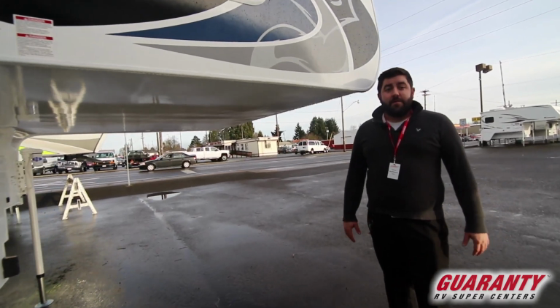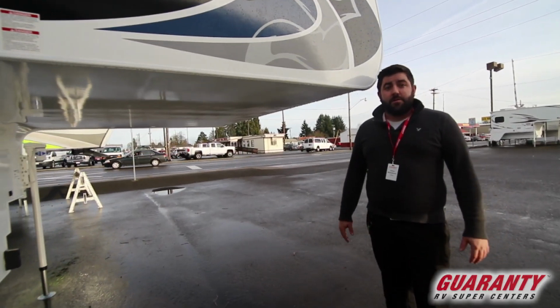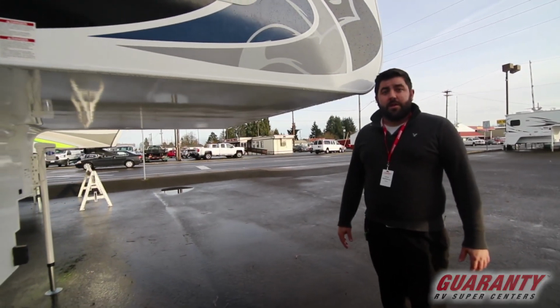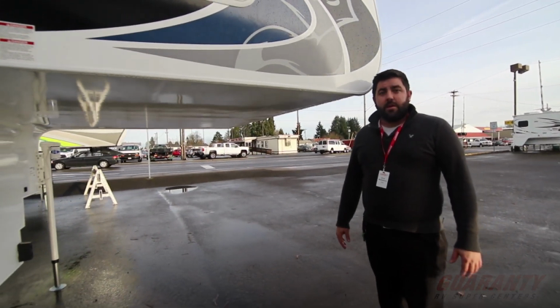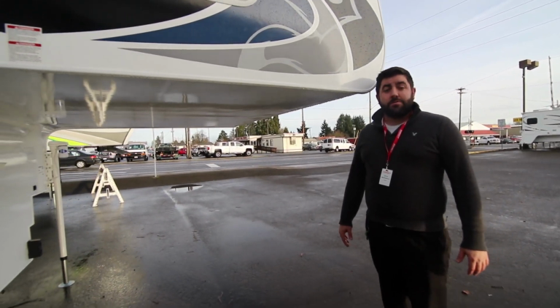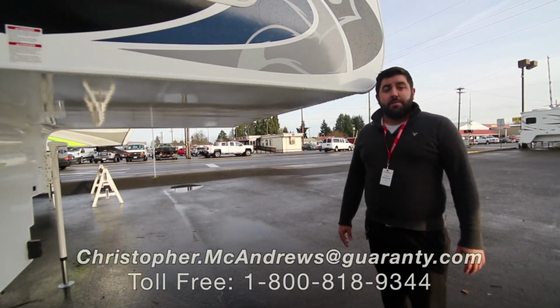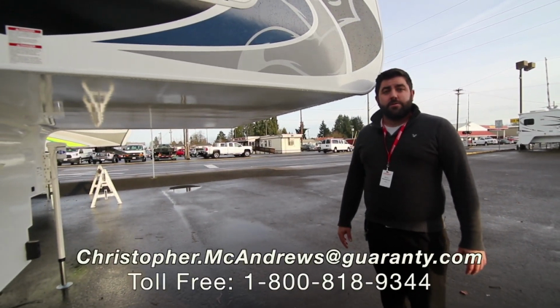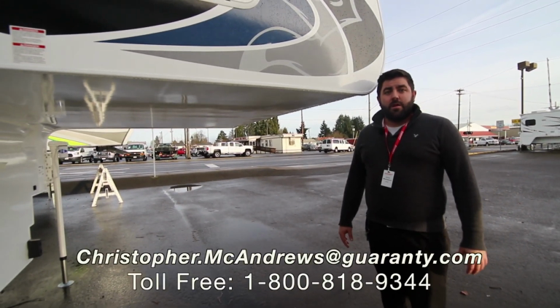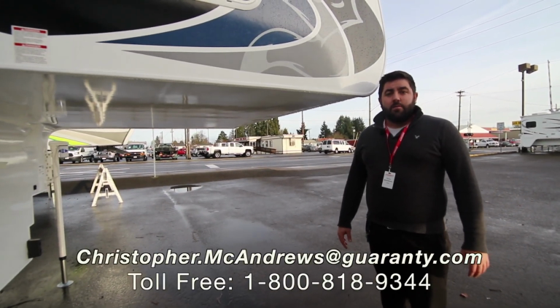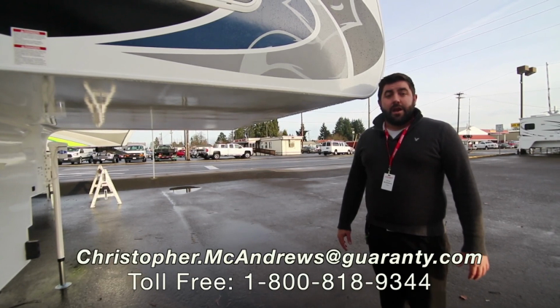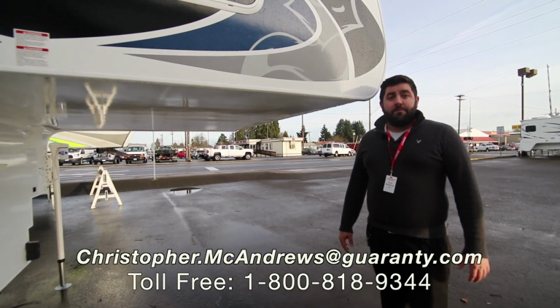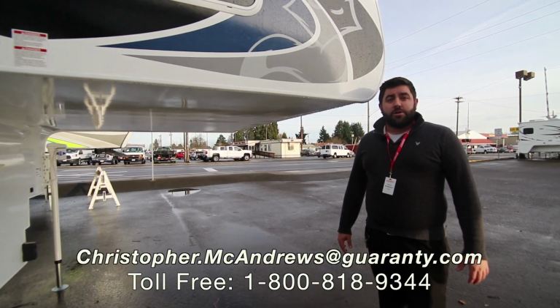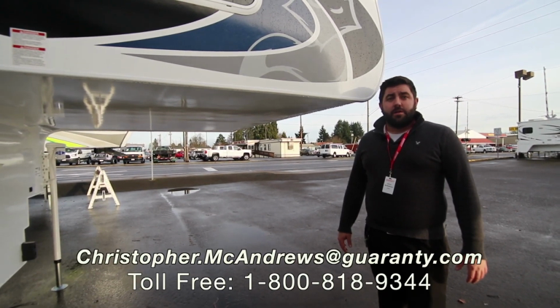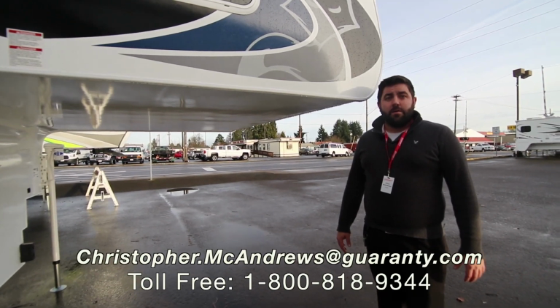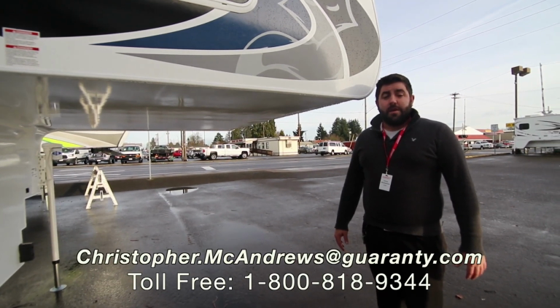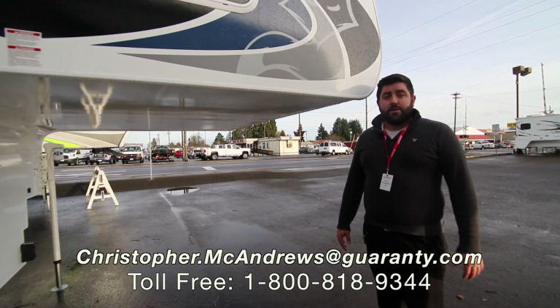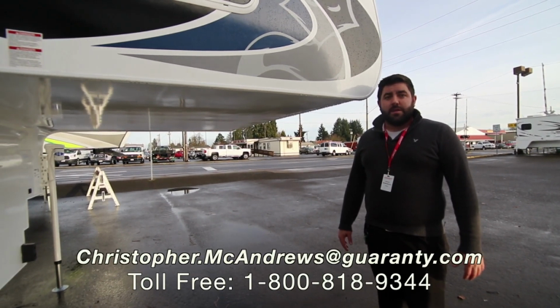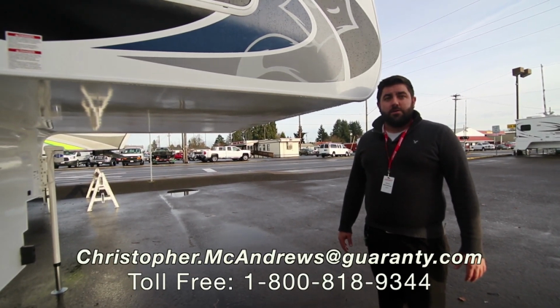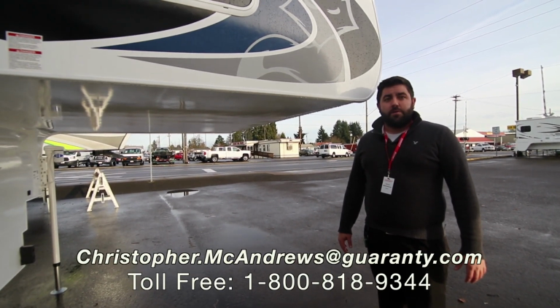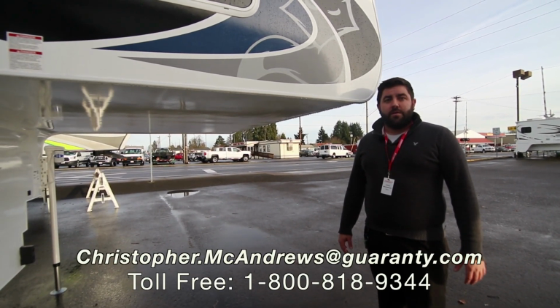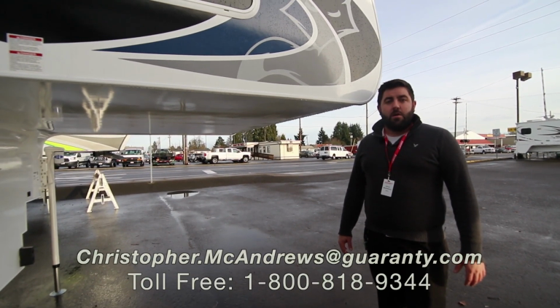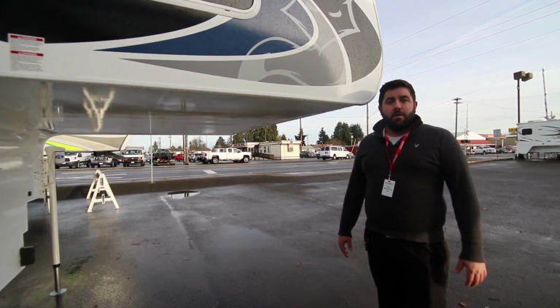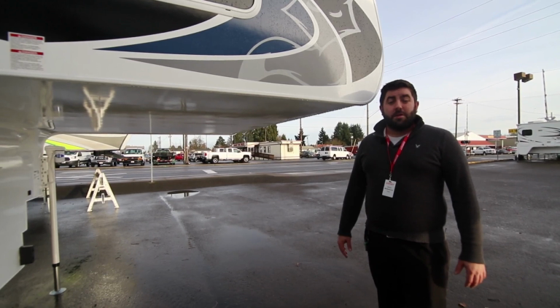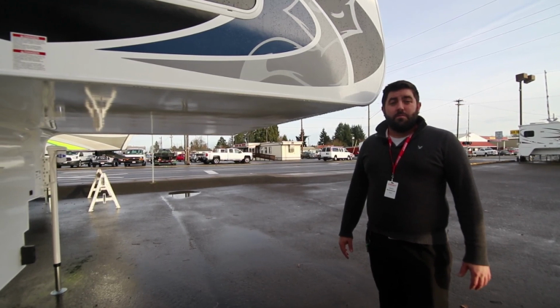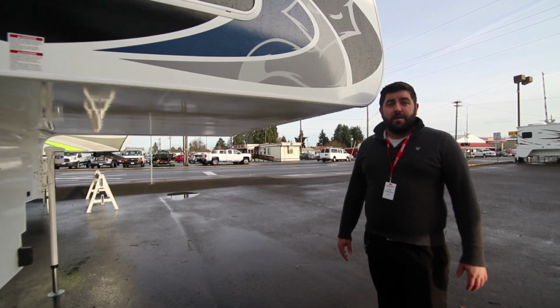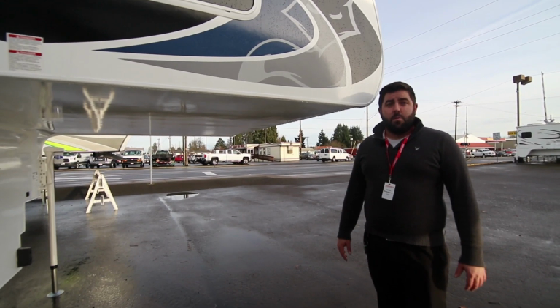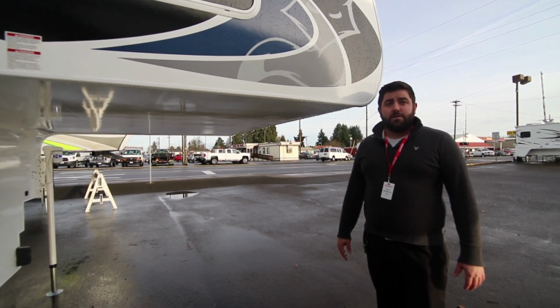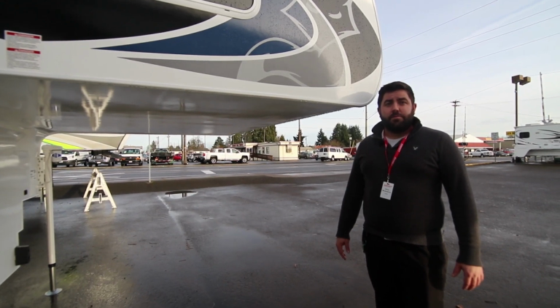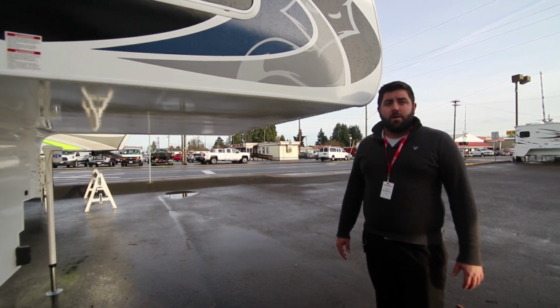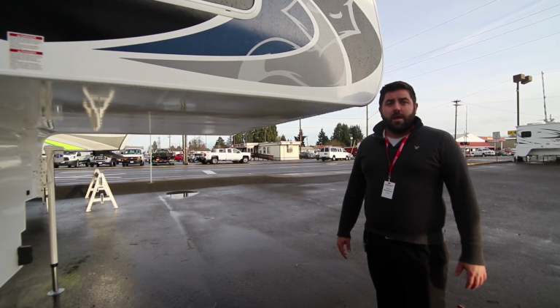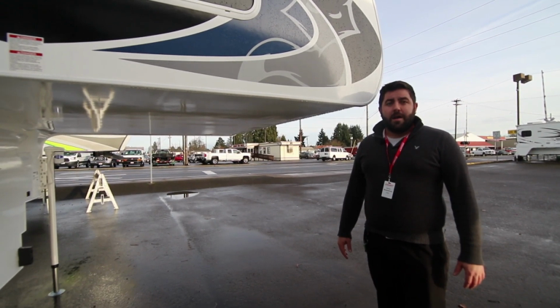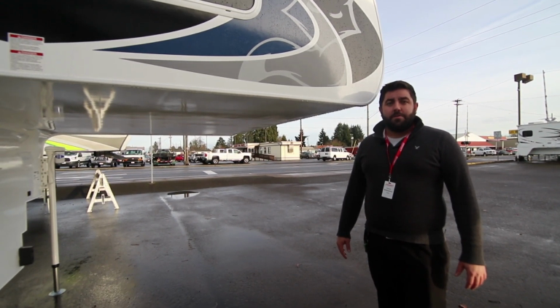Thank you very much for clicking the link. My name is Chris McAndrews. We're here at Guarany RV in Junction City, Oregon. If you have any questions or would like to take a look at the unit, give me a call. My cell phone number is 541-731-8583.